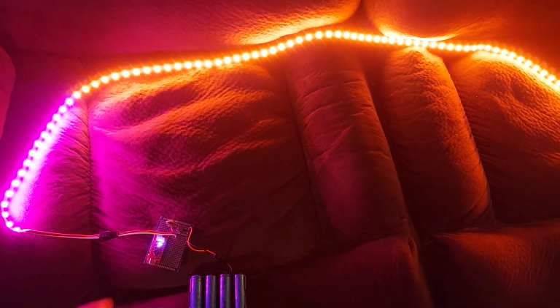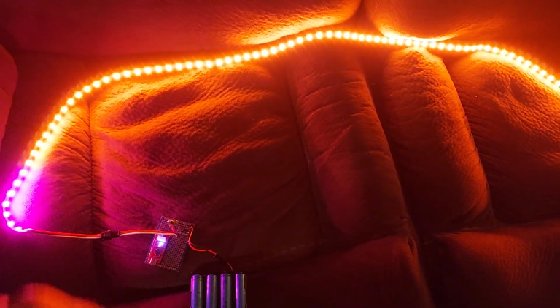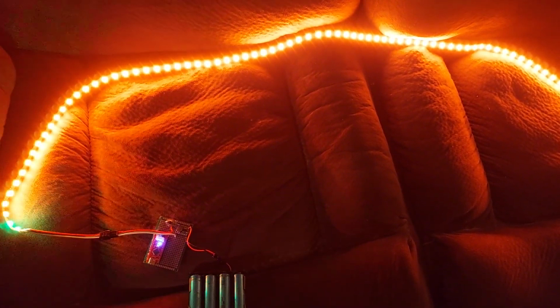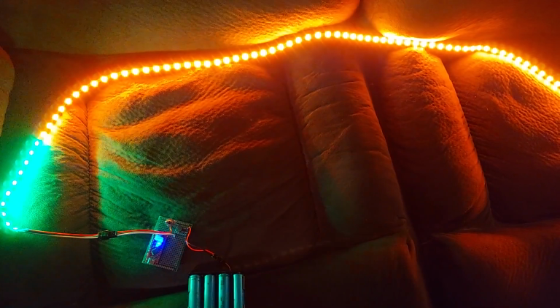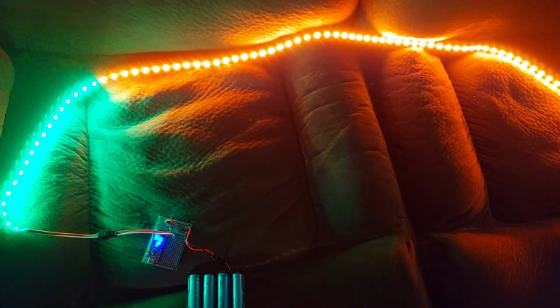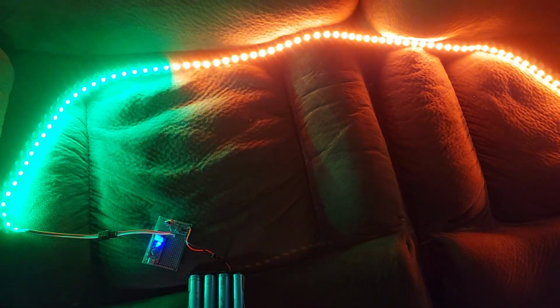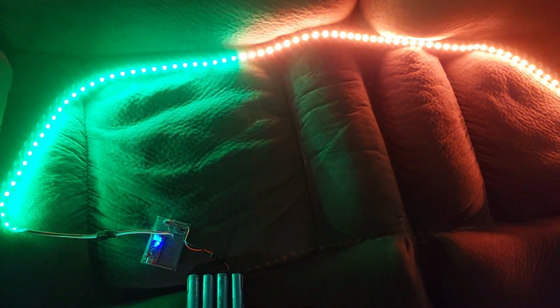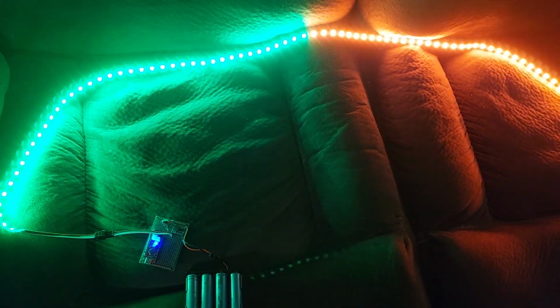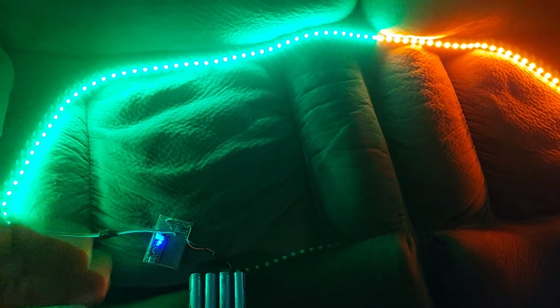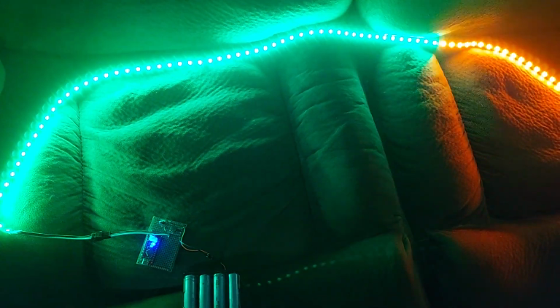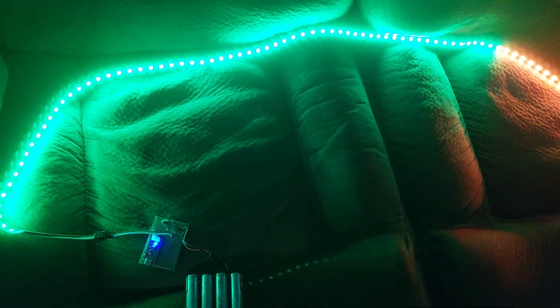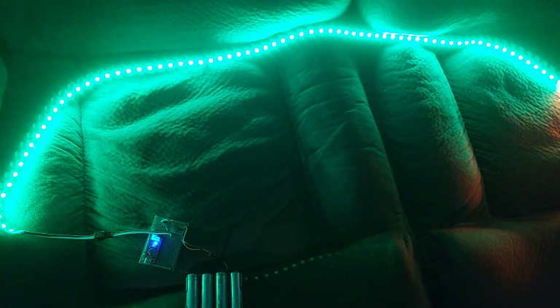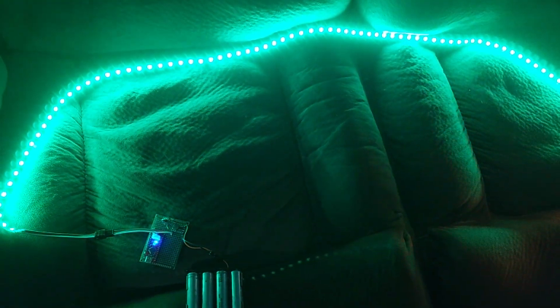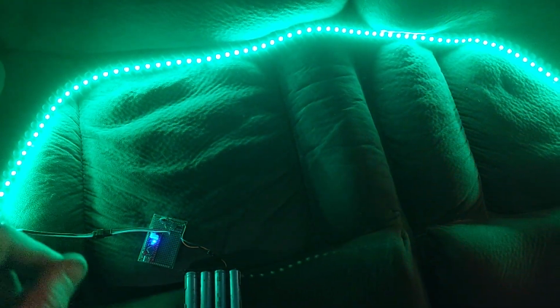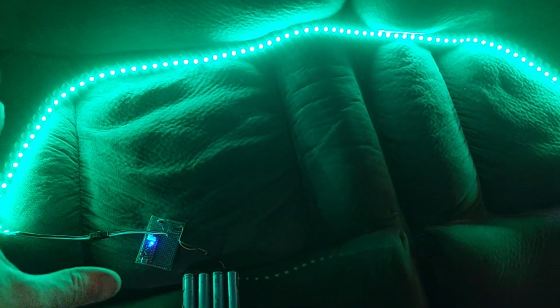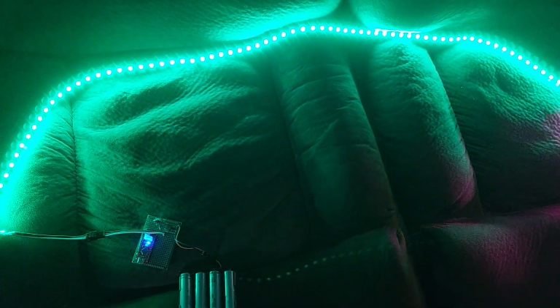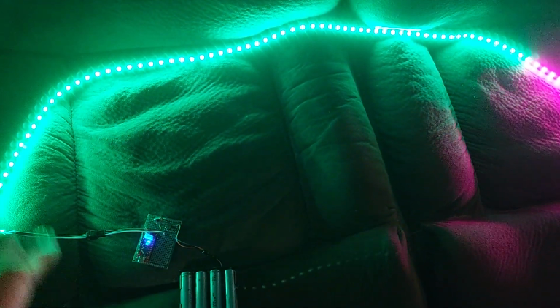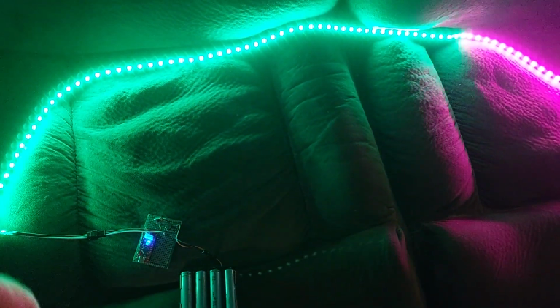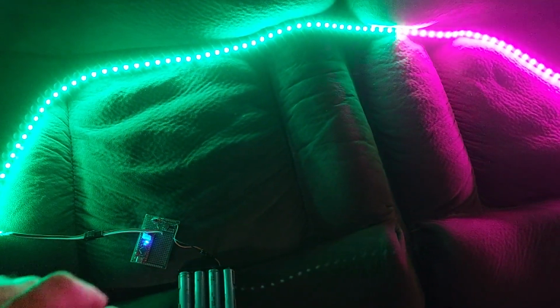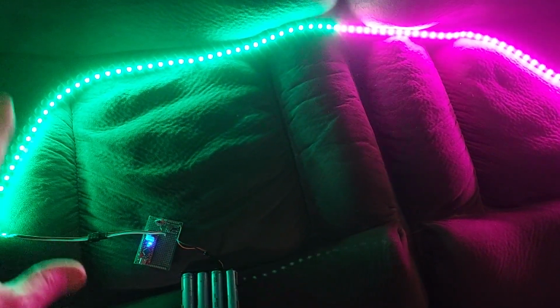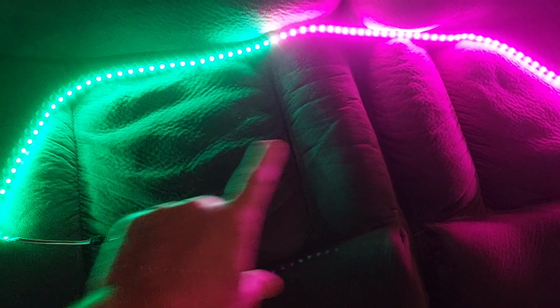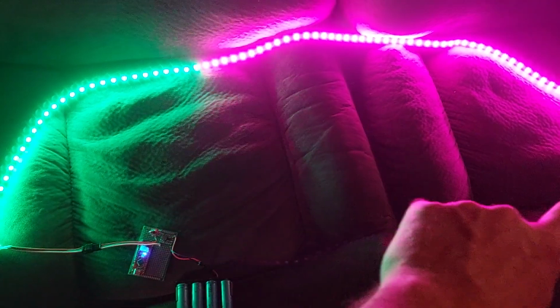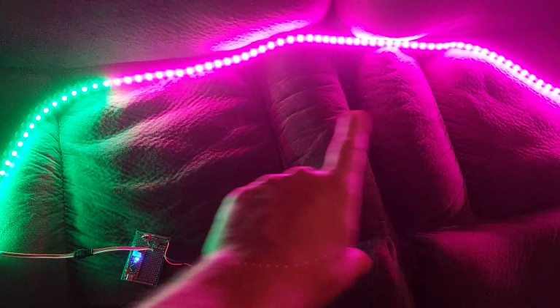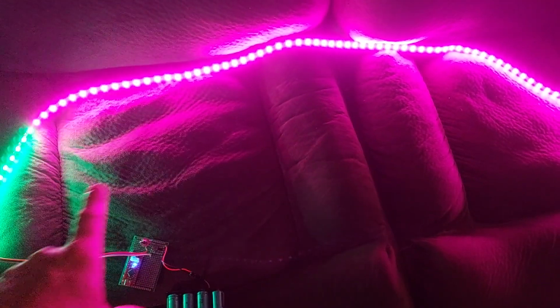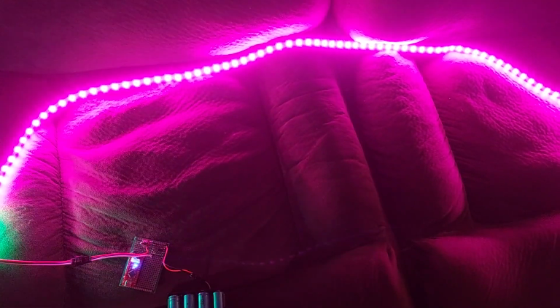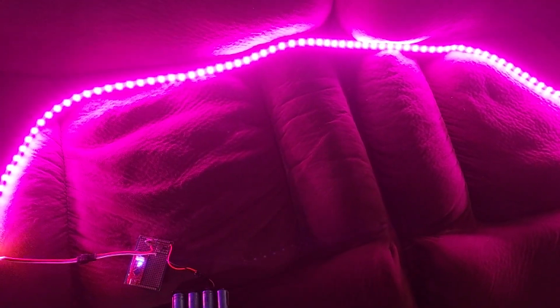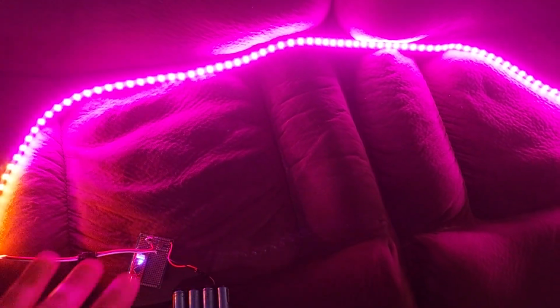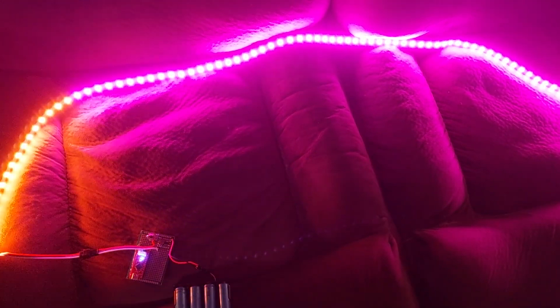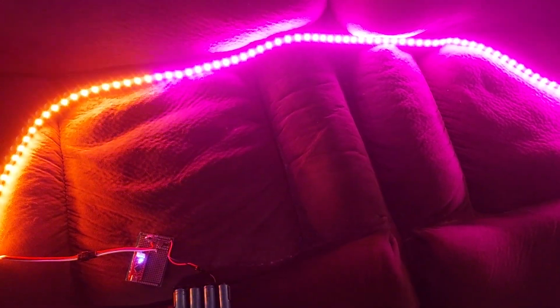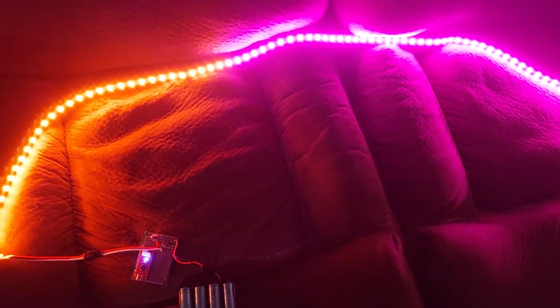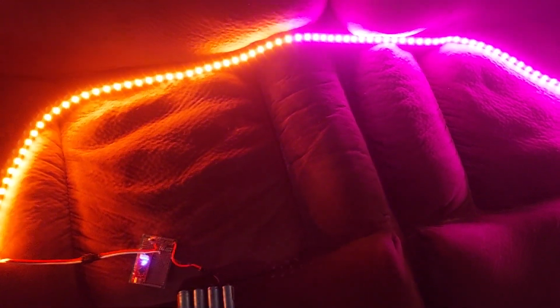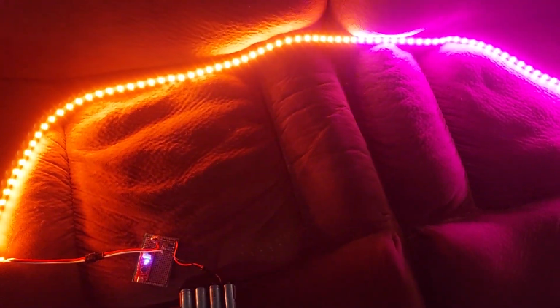I'm looking forward to having this under the table tomorrow night. I've also got a fog machine, and every now and then I'll hit it so that all these lights will glow out from underneath the table with the fog rolling out. That's my goal.